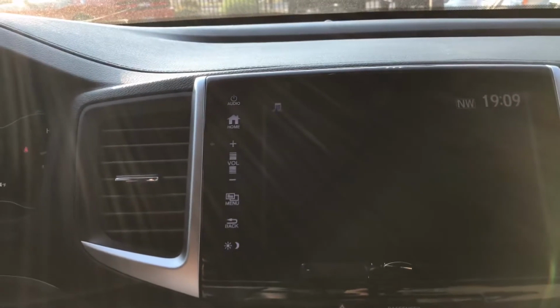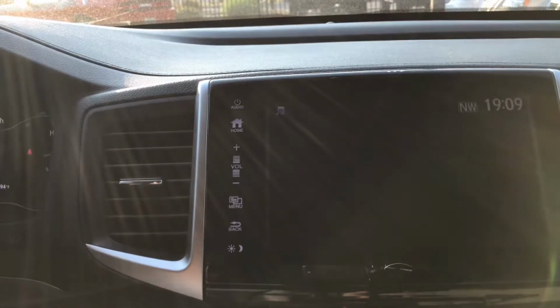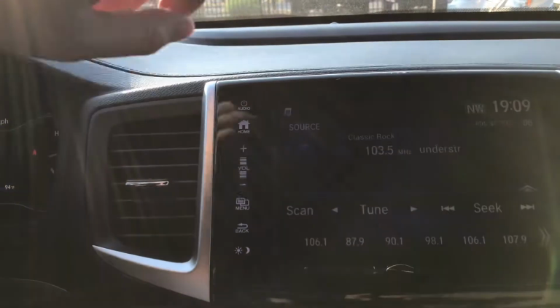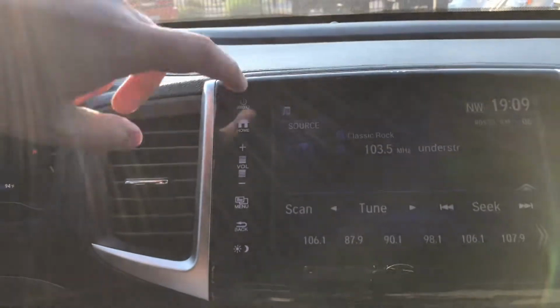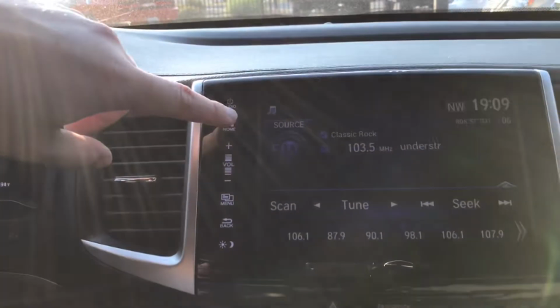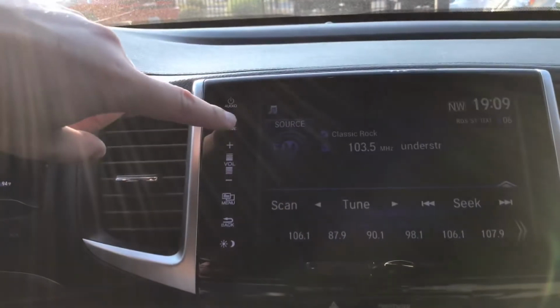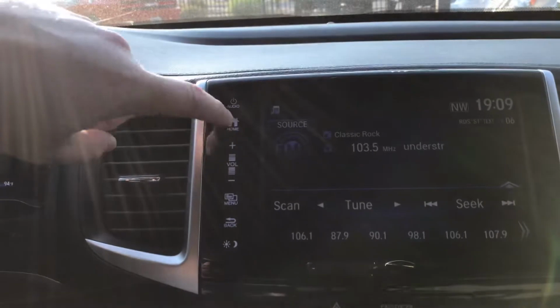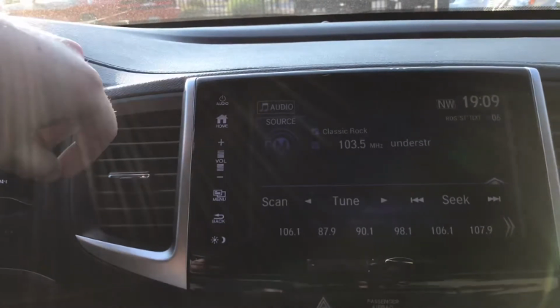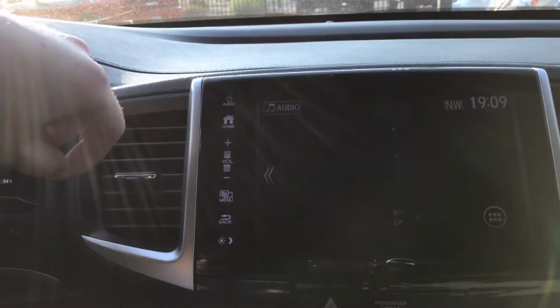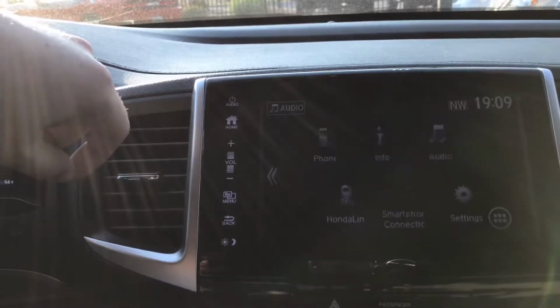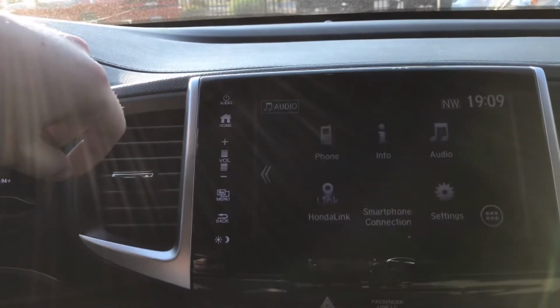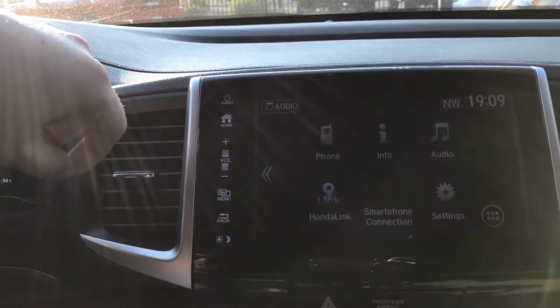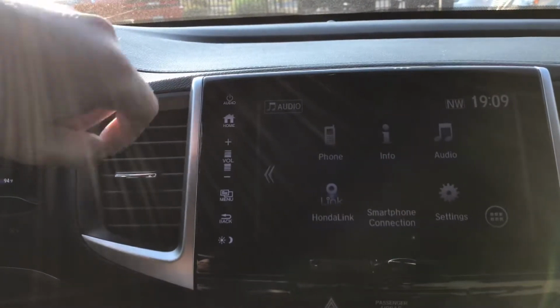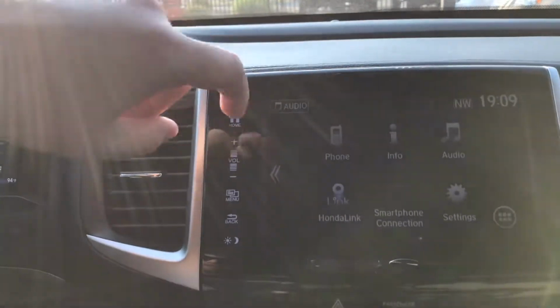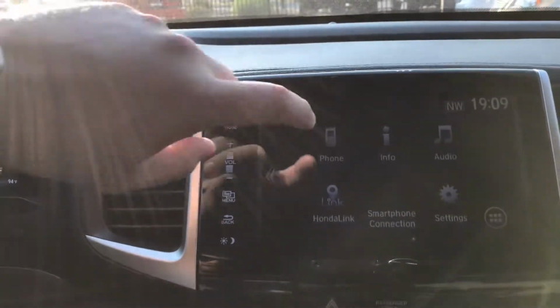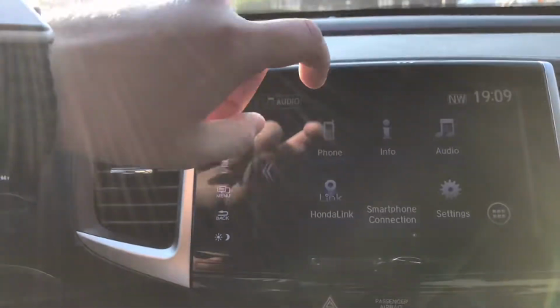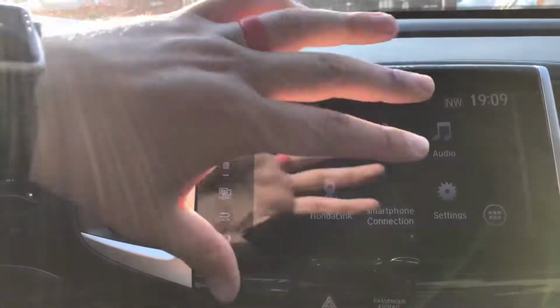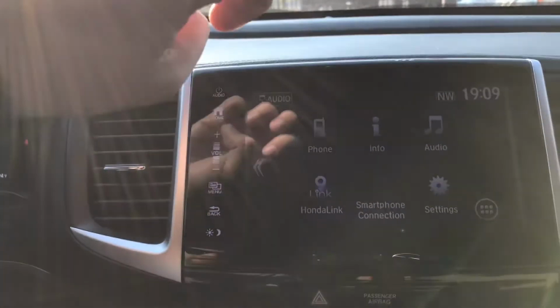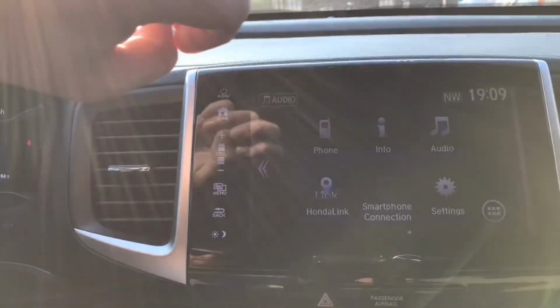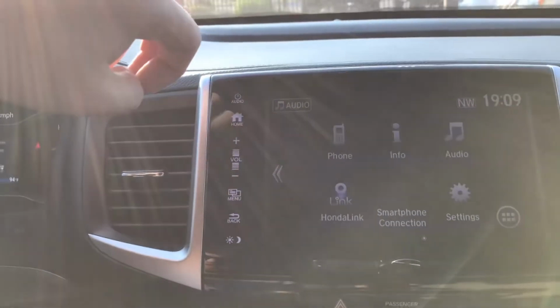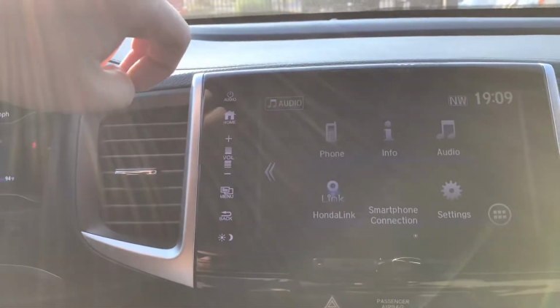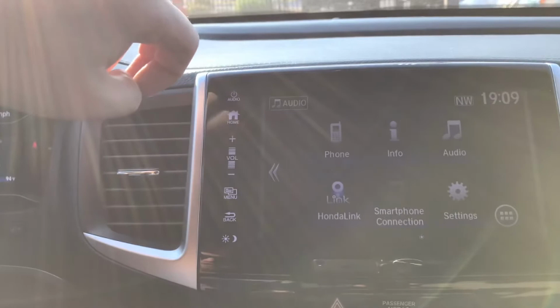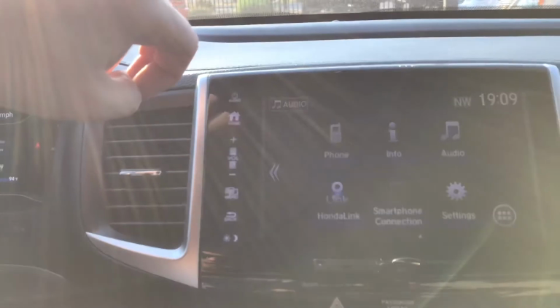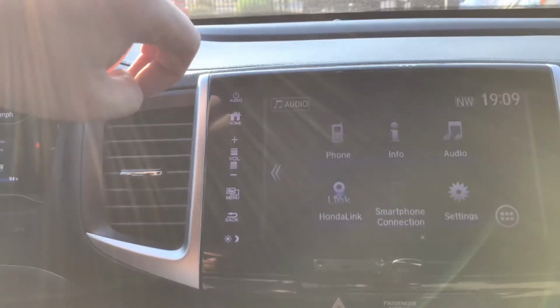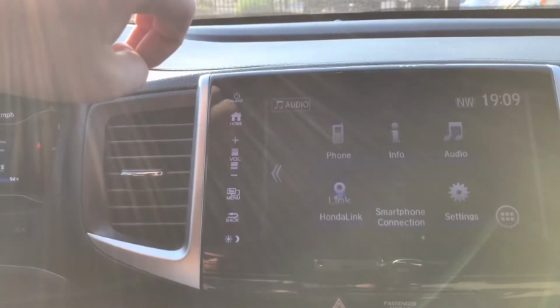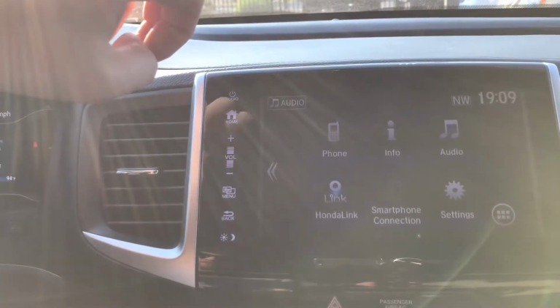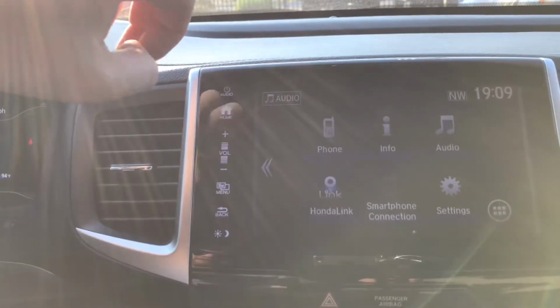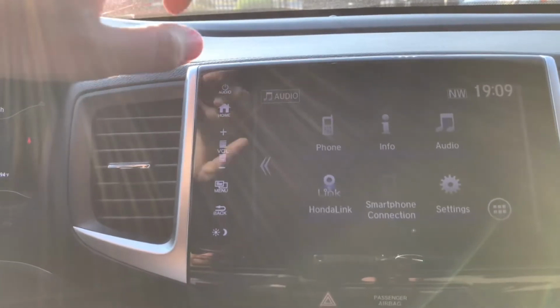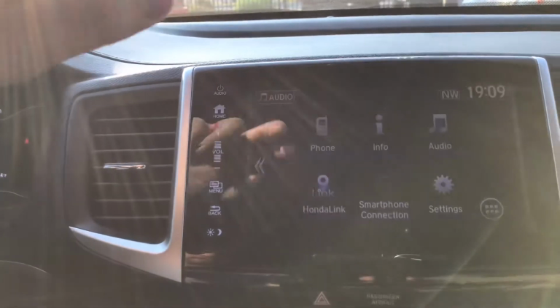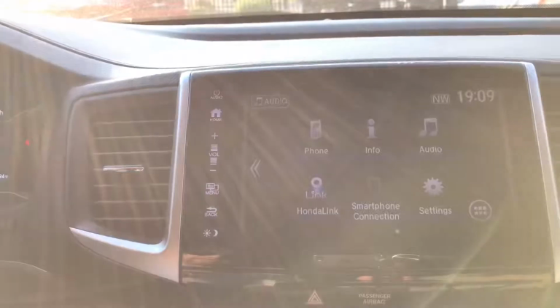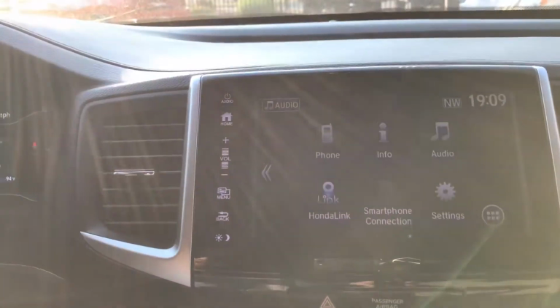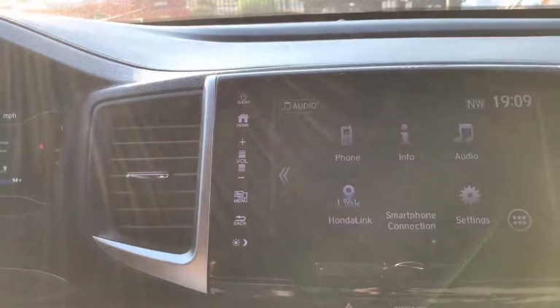Now we can go into the home screen — you get all your icons there that you can use. You can set up your phone and connect to Bluetooth.